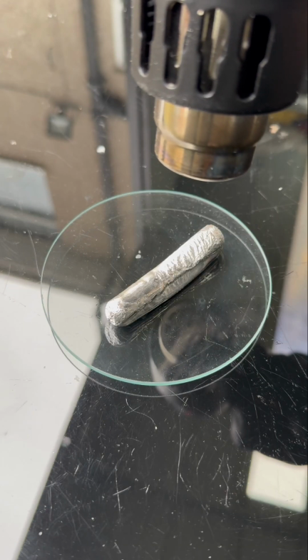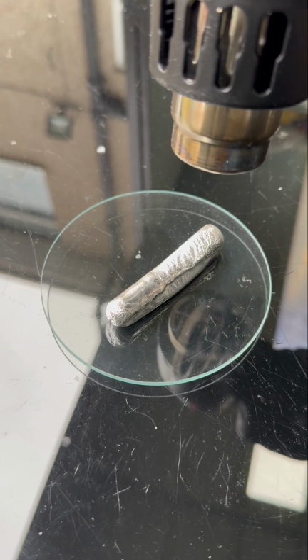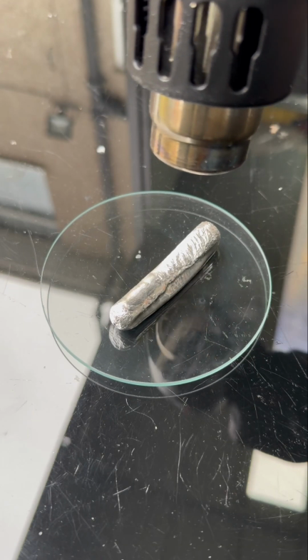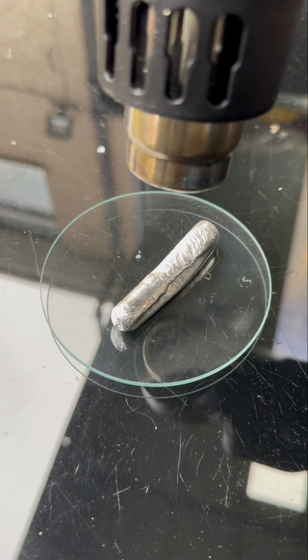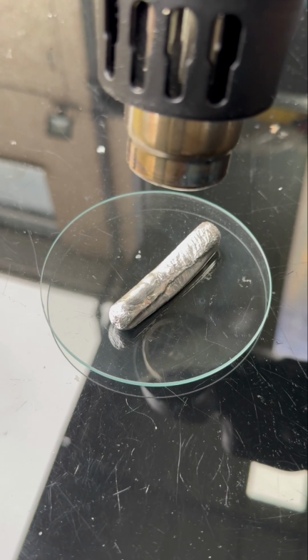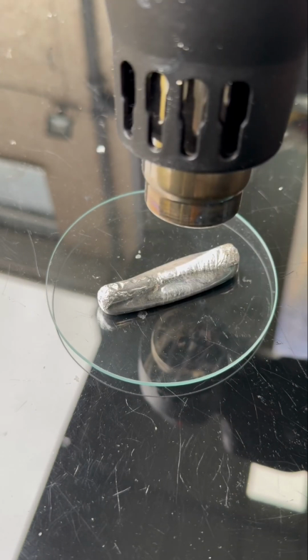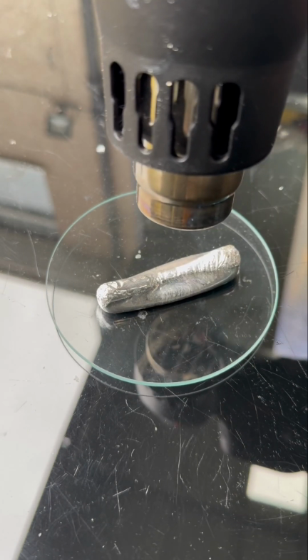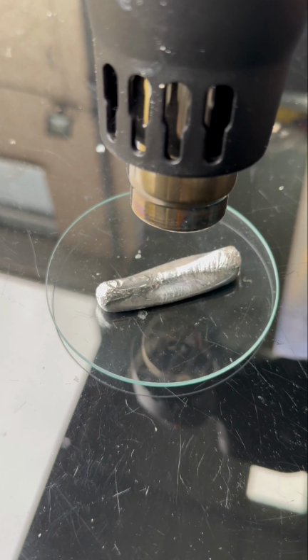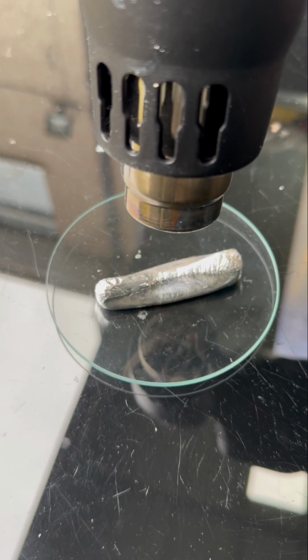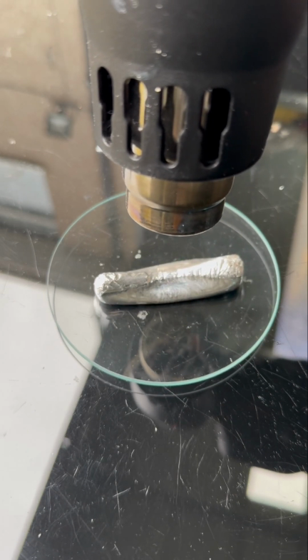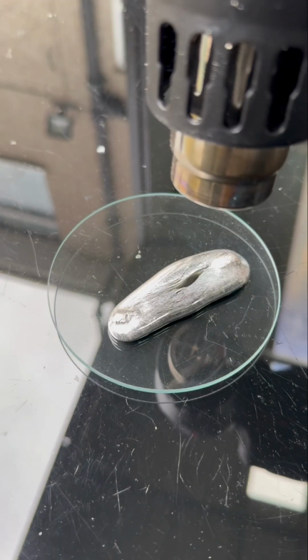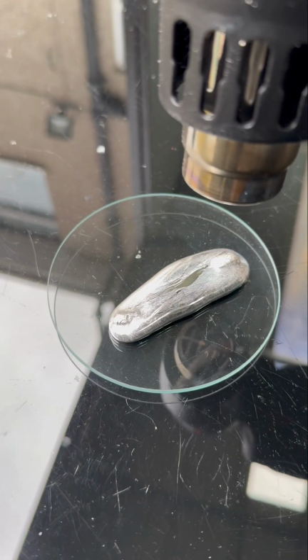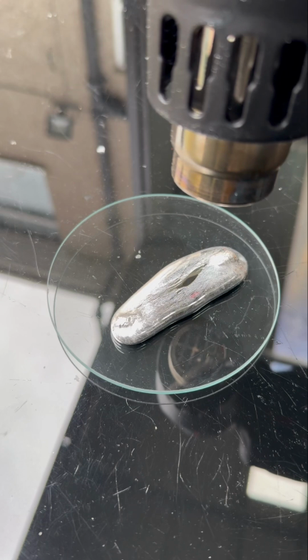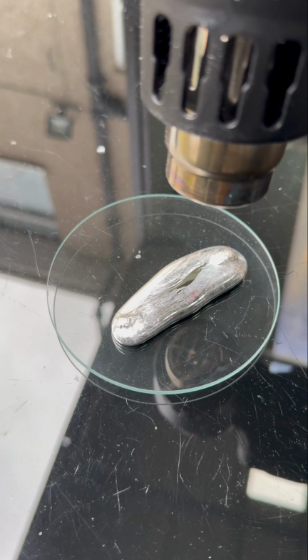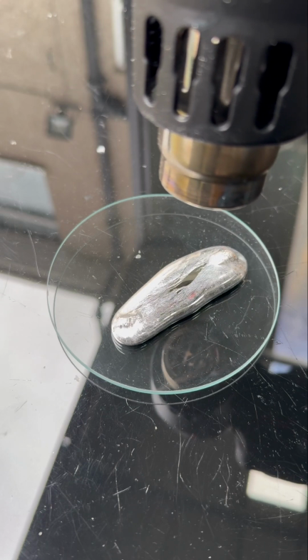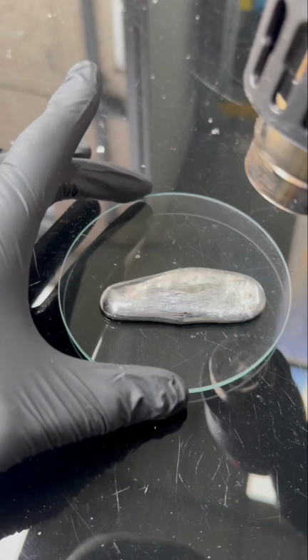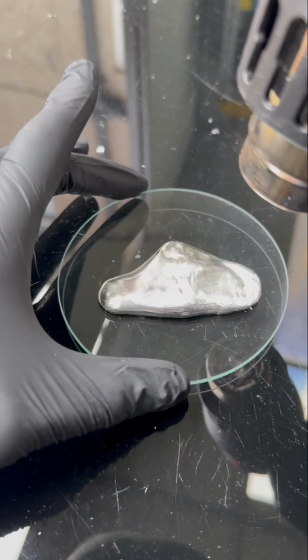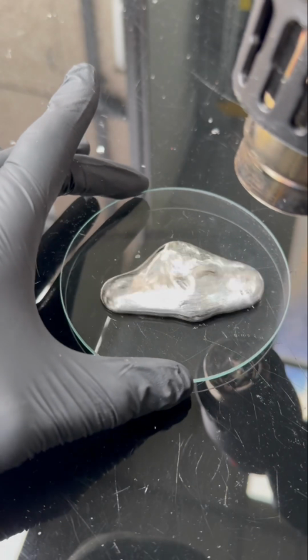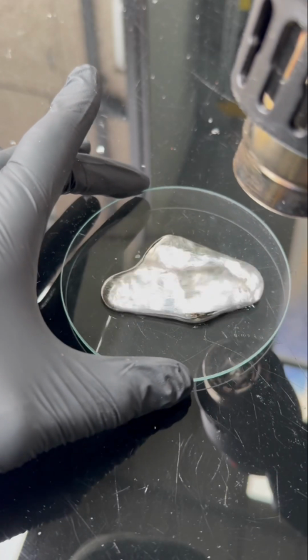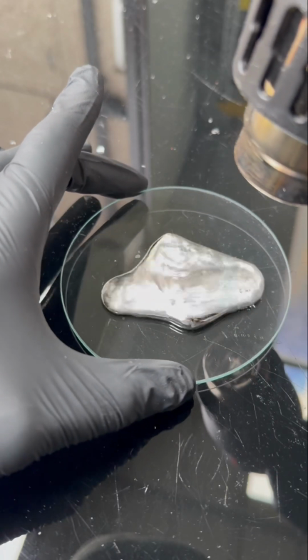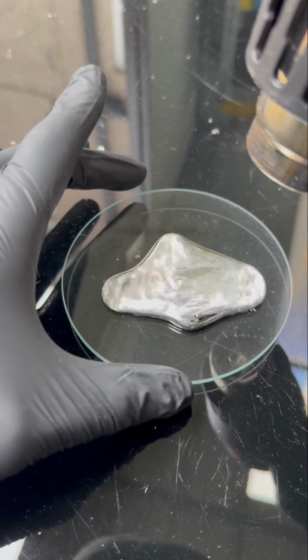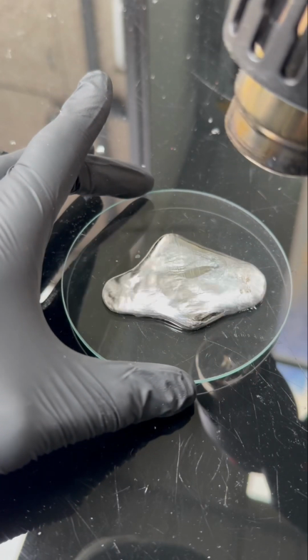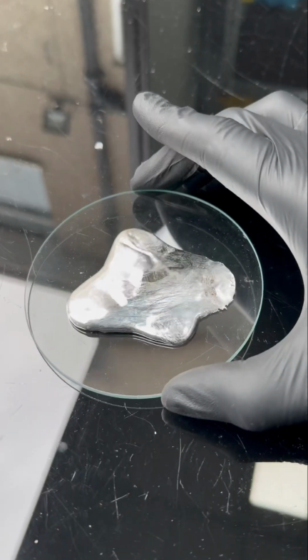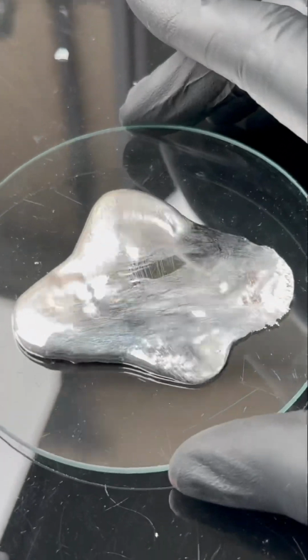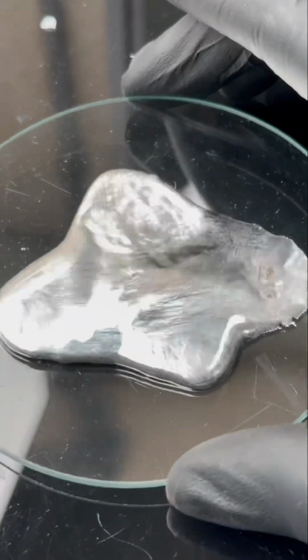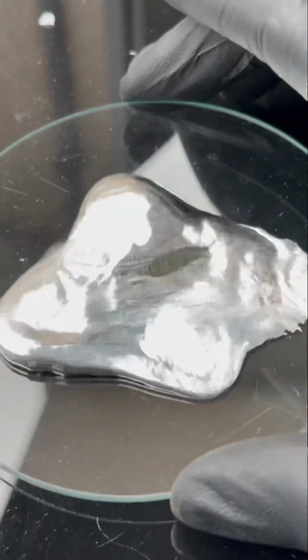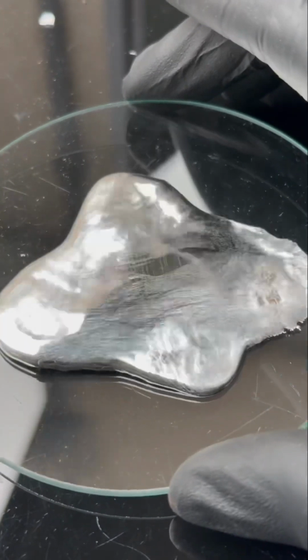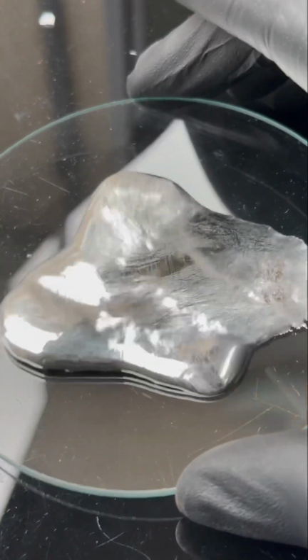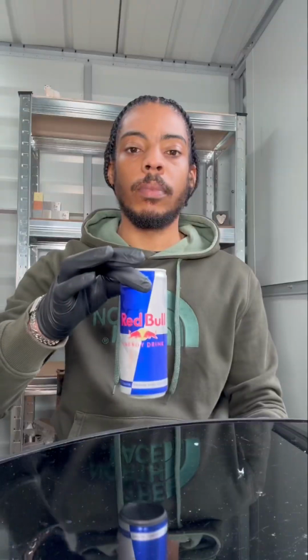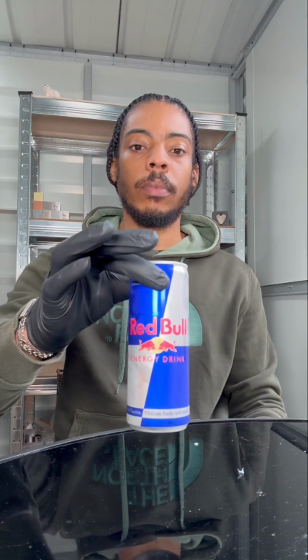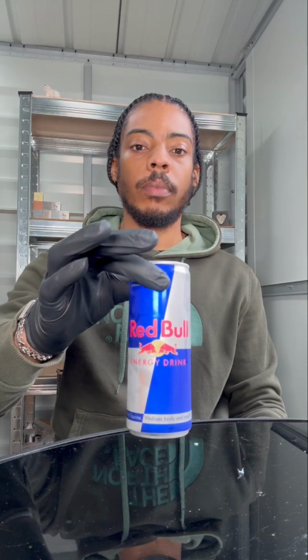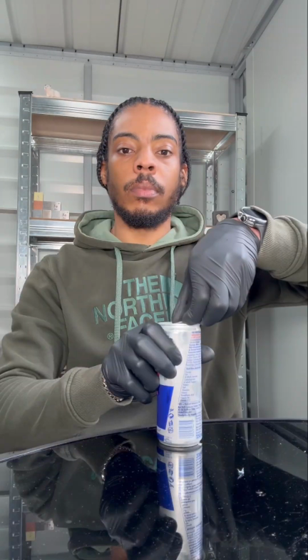Even though it melts at only 30 degrees, it boils at 2400, giving it one of the largest ranges between melting and boiling point of any metal. So we're going to react it with this aluminium cannon.